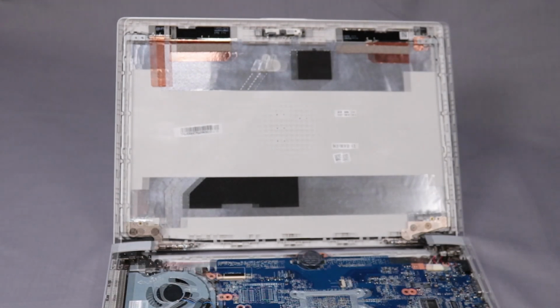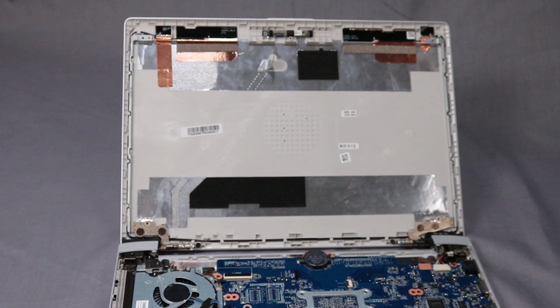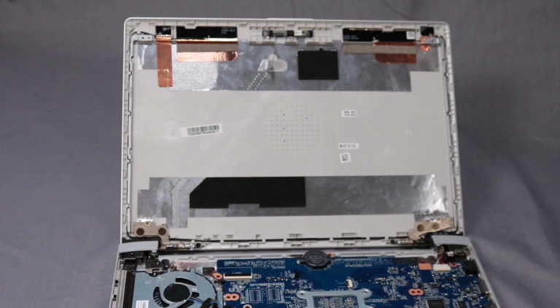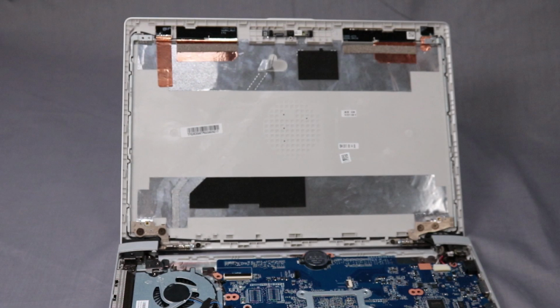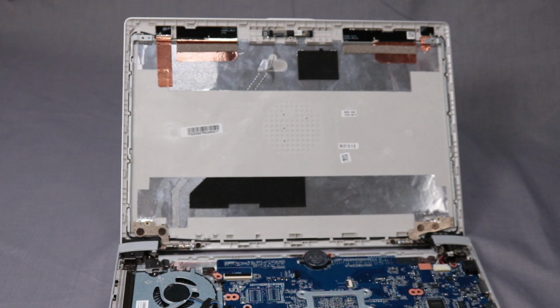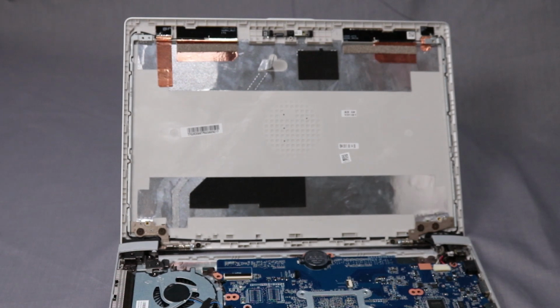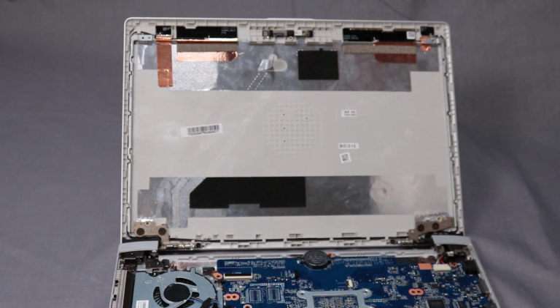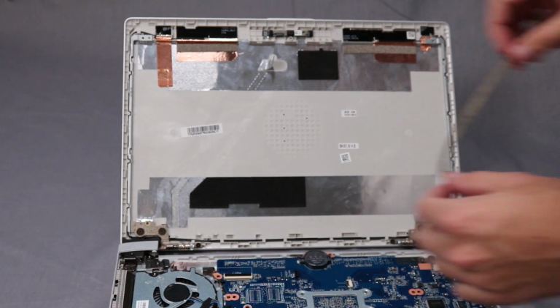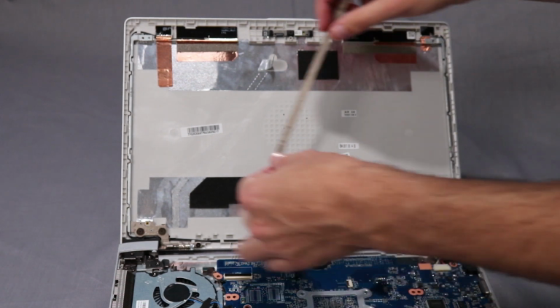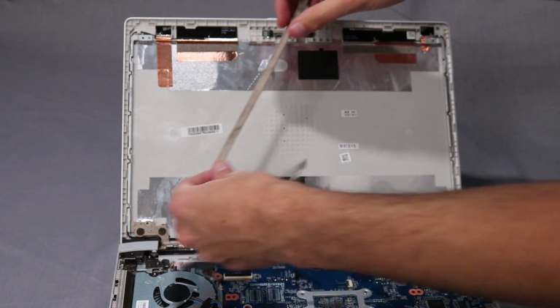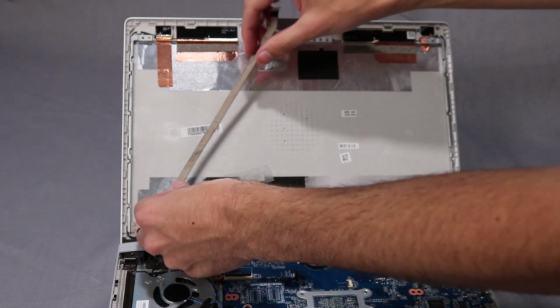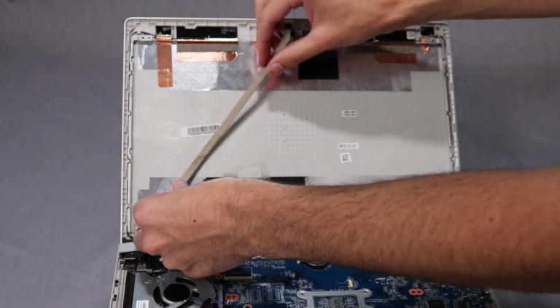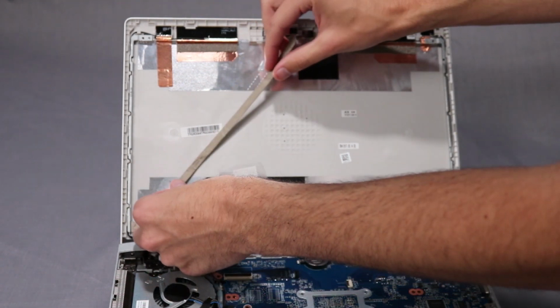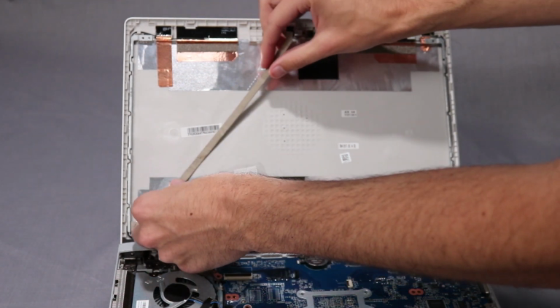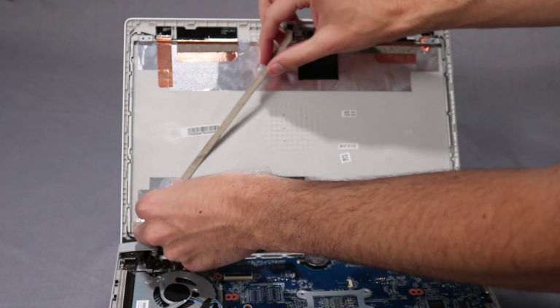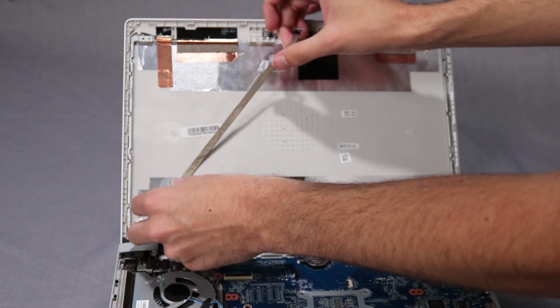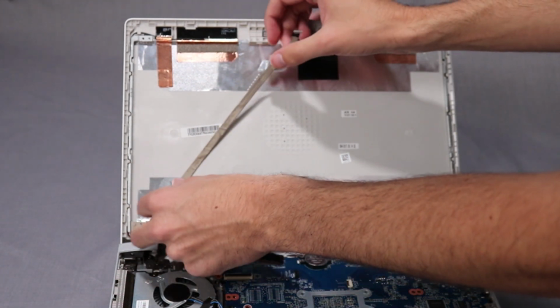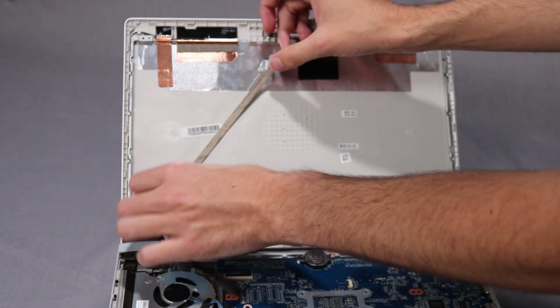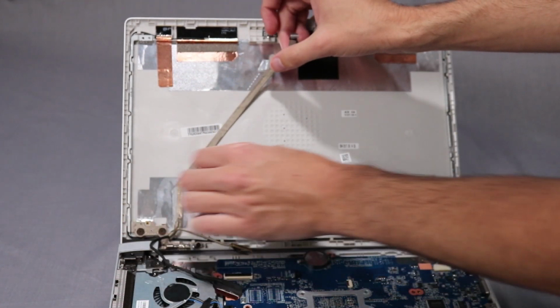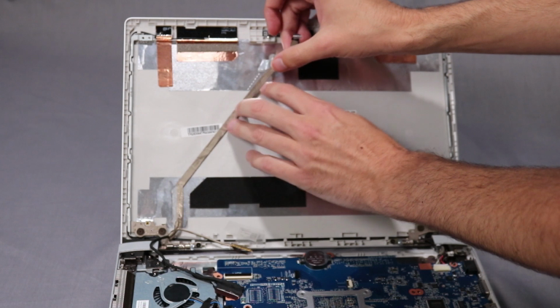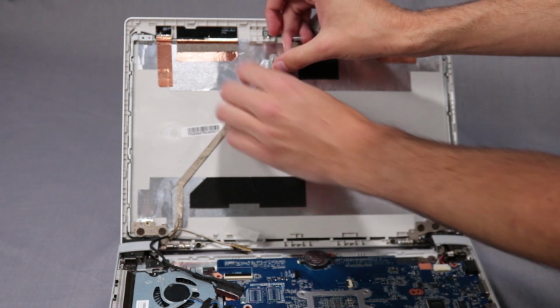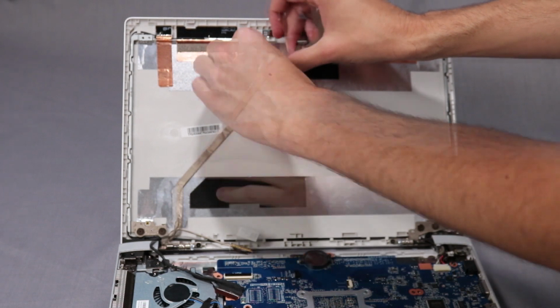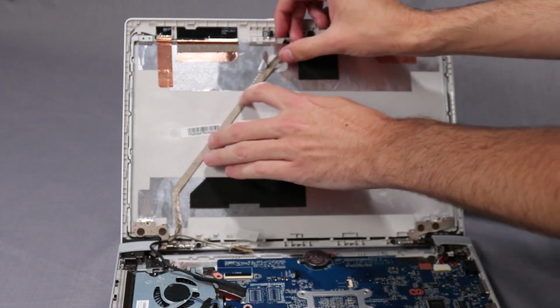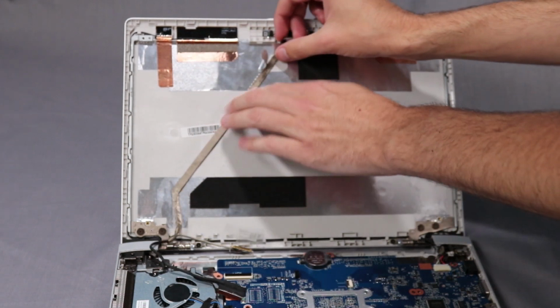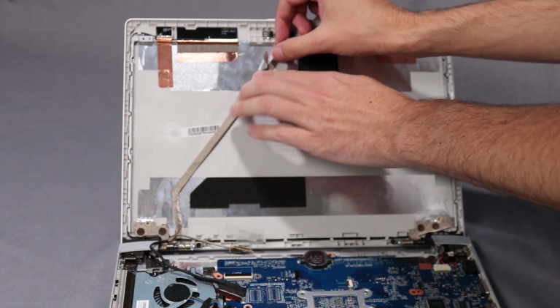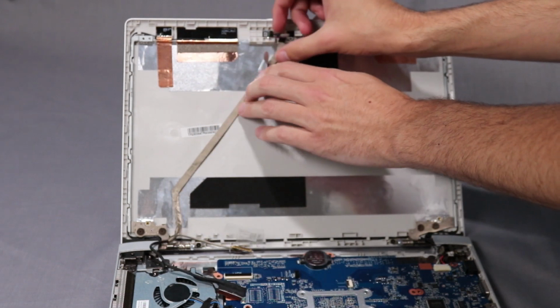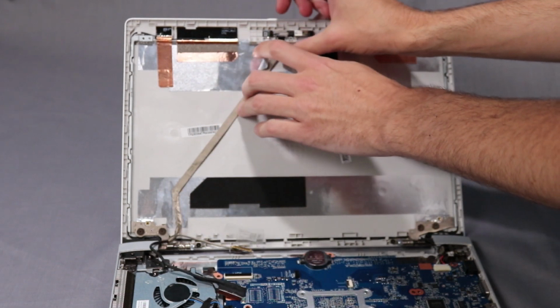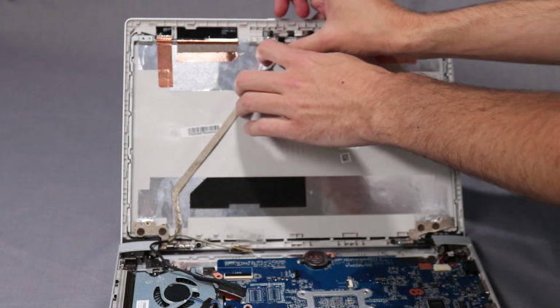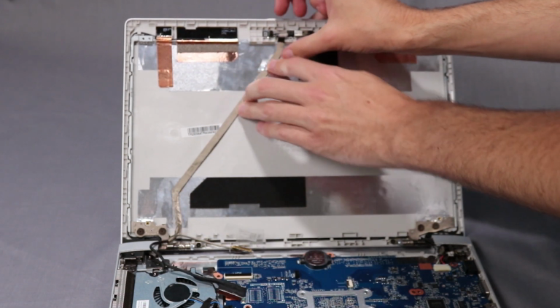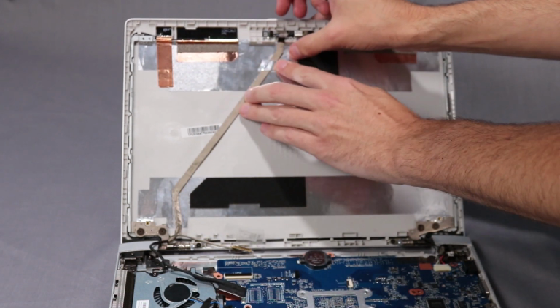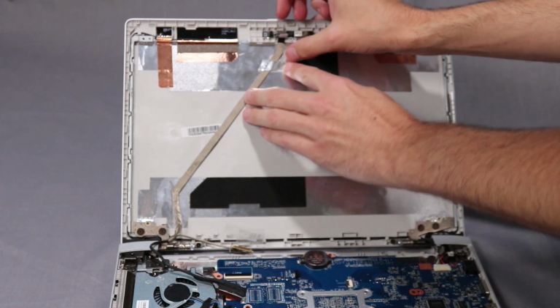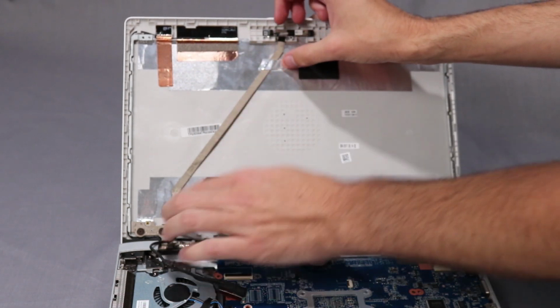Replacement. Secure the display panel cable to its adhesive on the display enclosure. Route the display panel cable through its routing channel on the display enclosure.